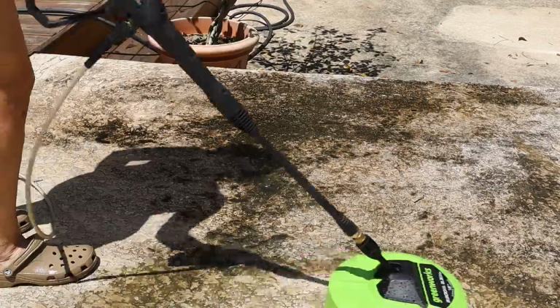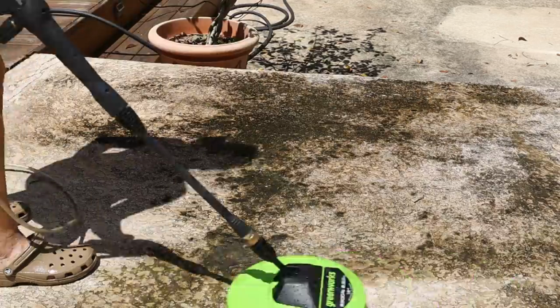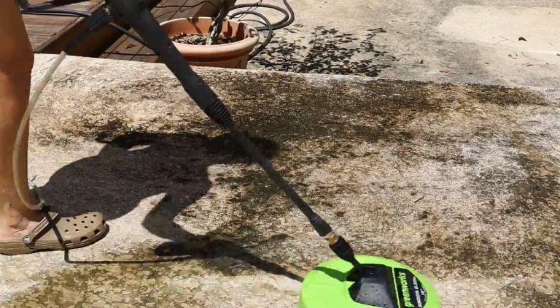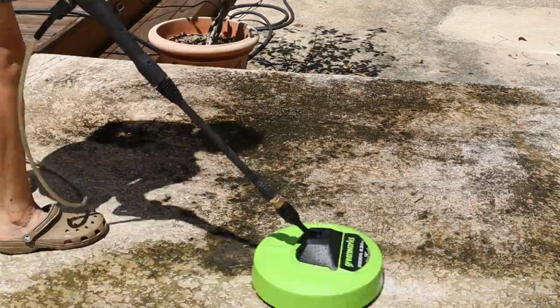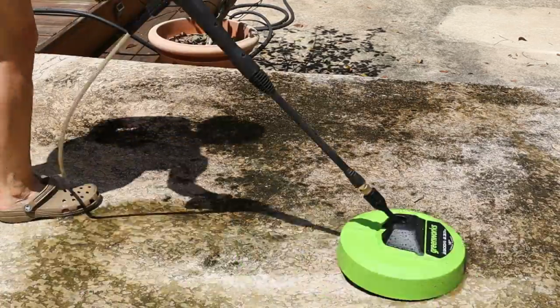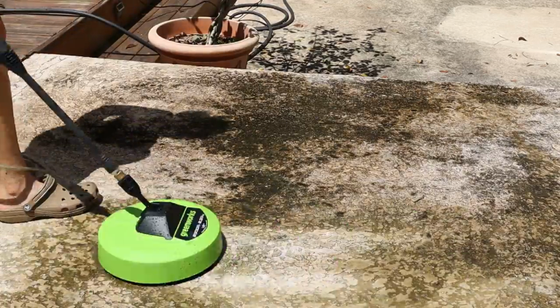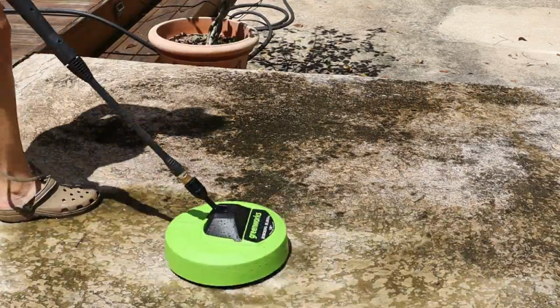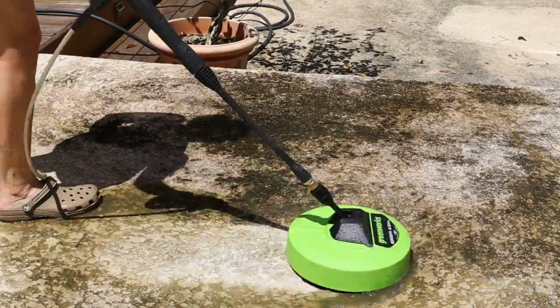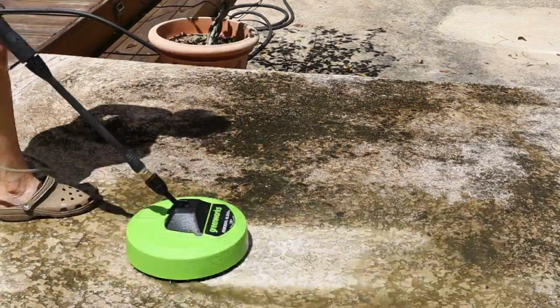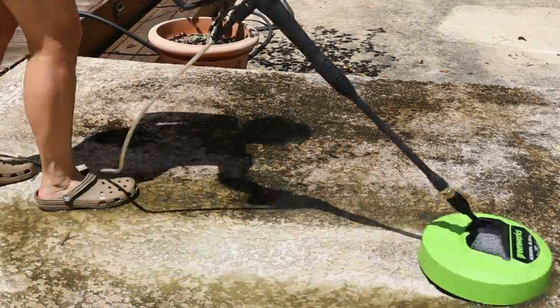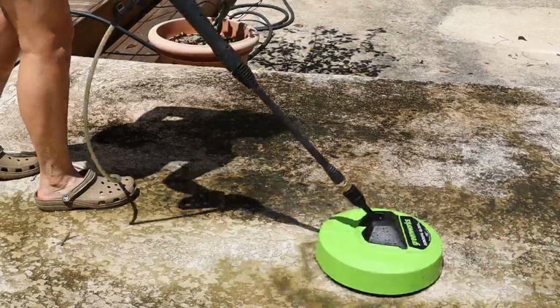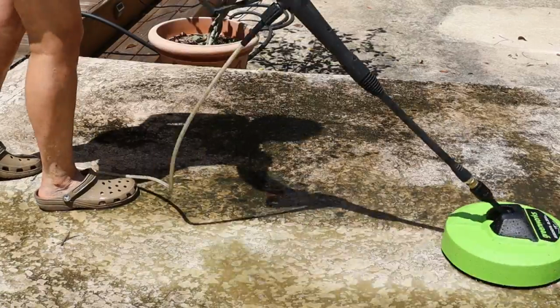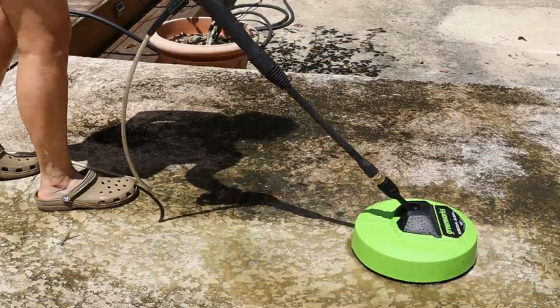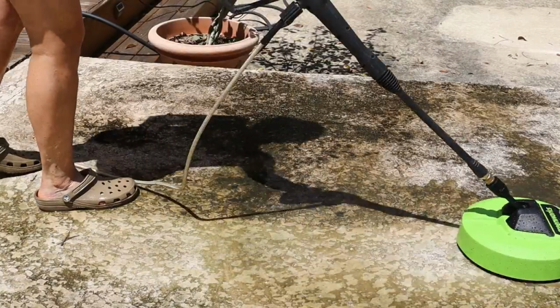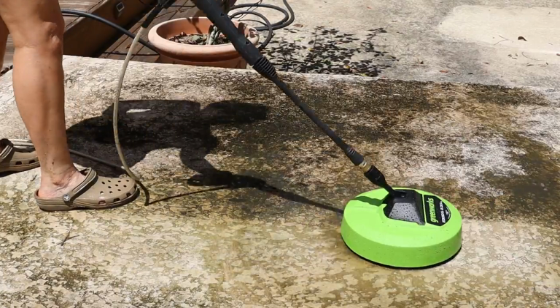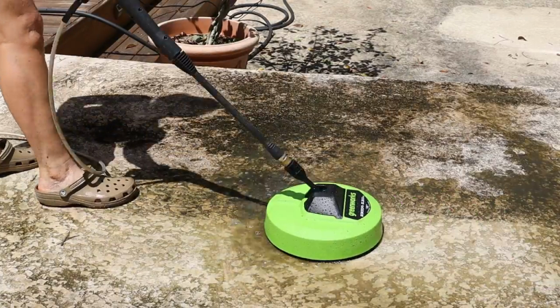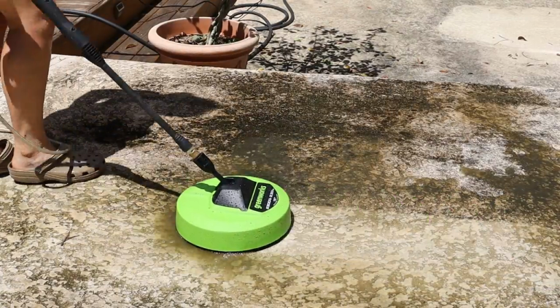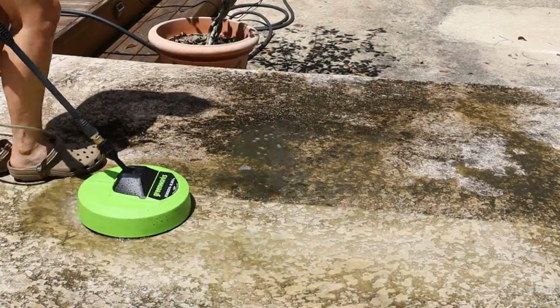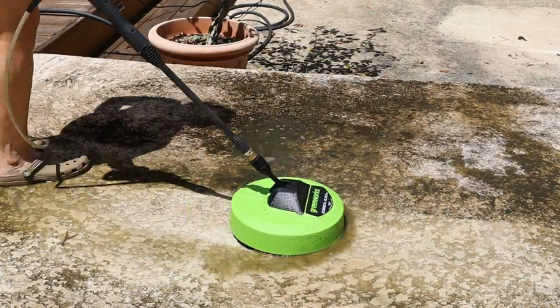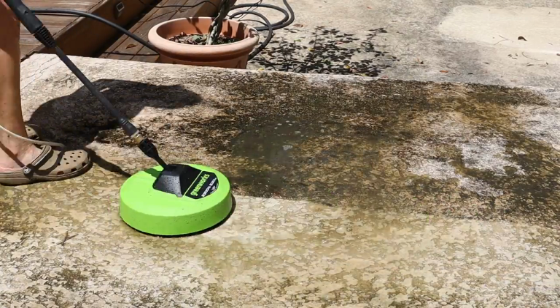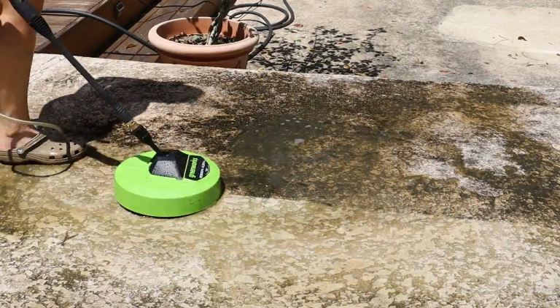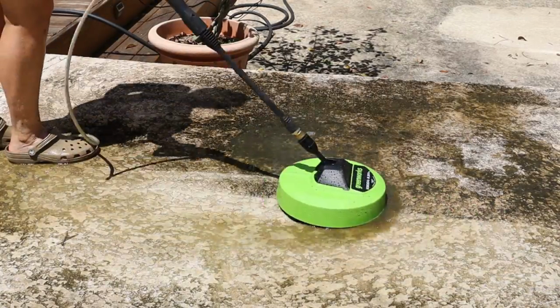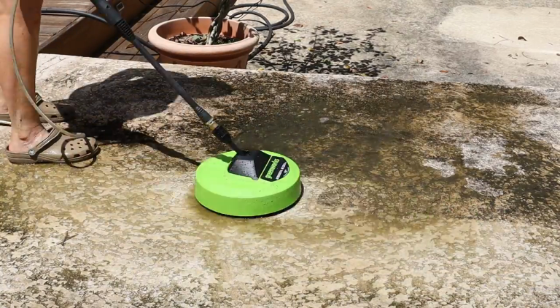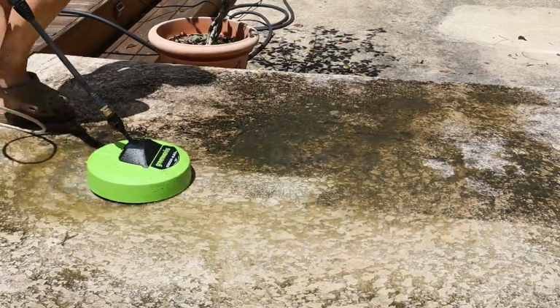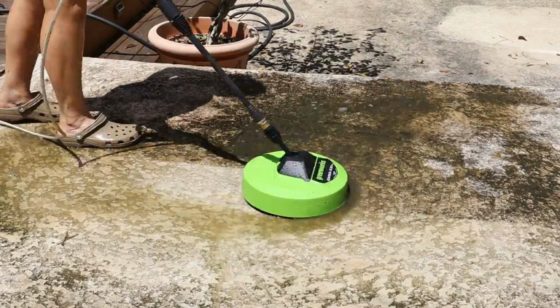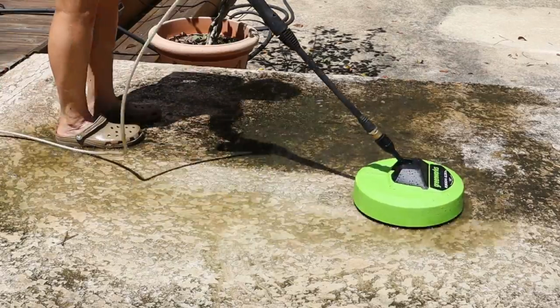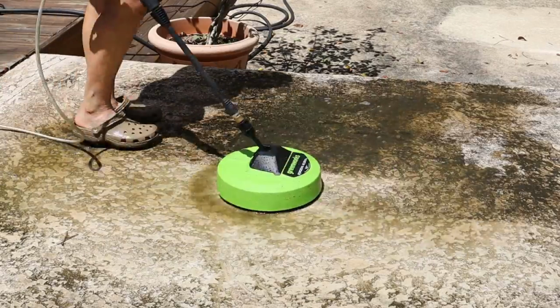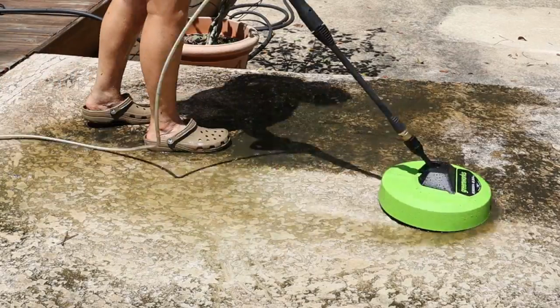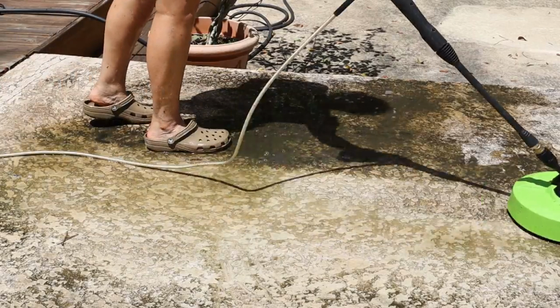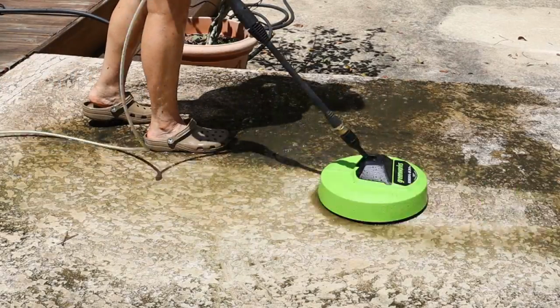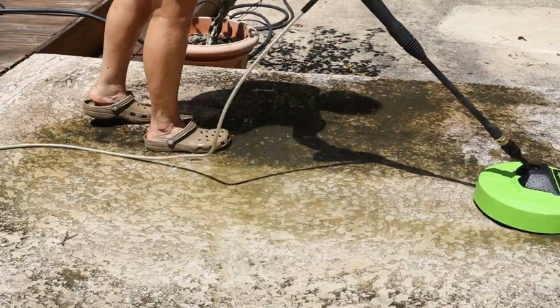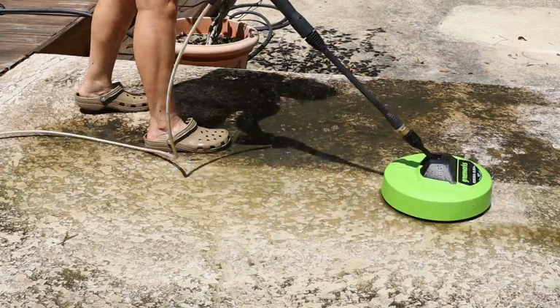I was really pretty impressed with the surface cleaner on the pool deck too. It's very textured and dirty, and the surface cleaner was able to lift the dirt and do a really nice job getting the deck clean.